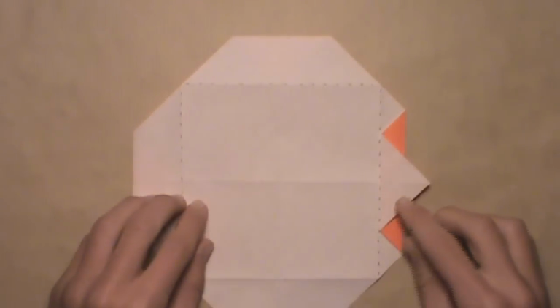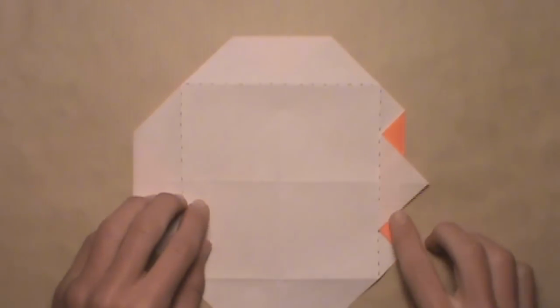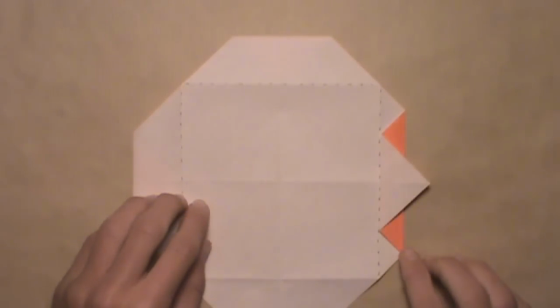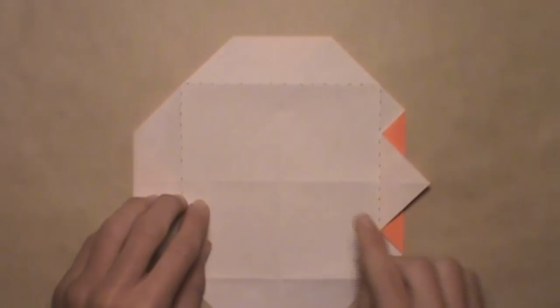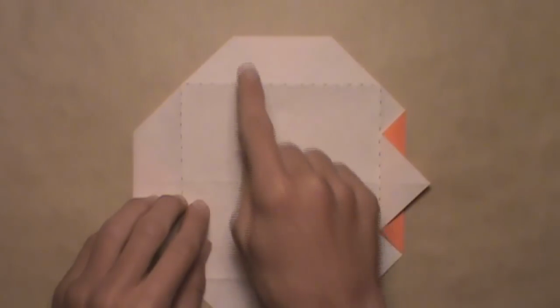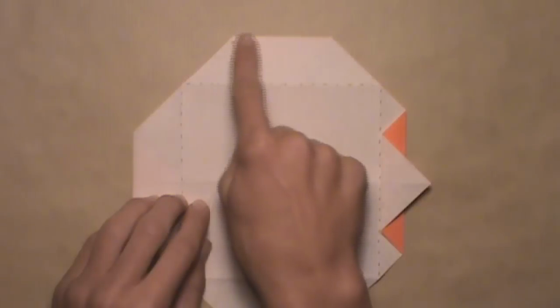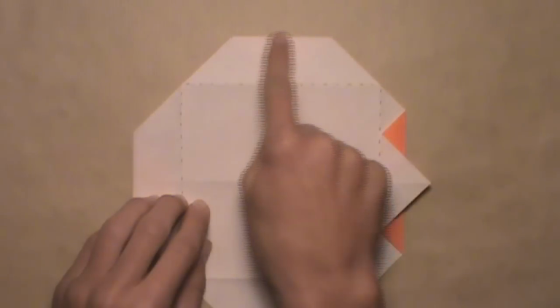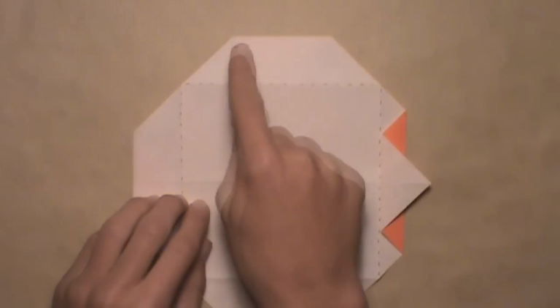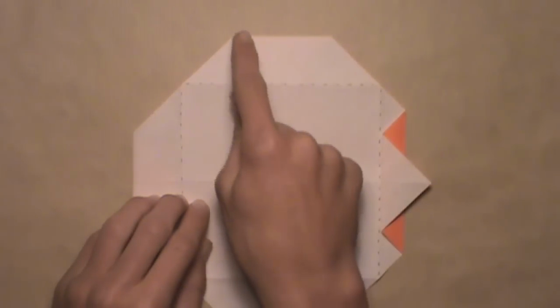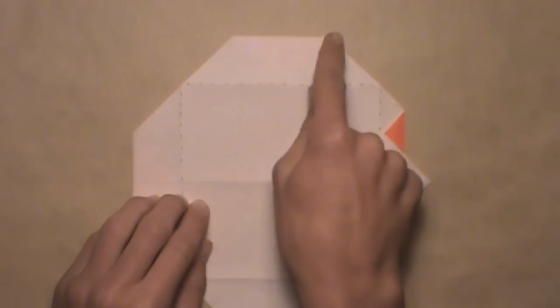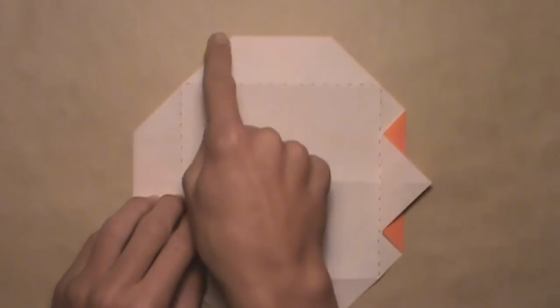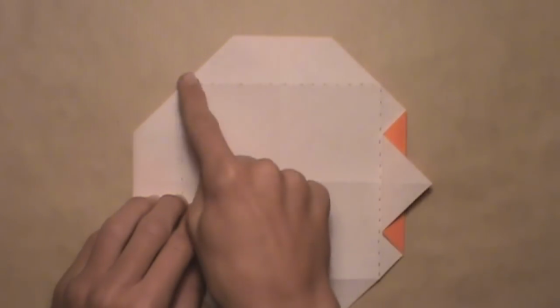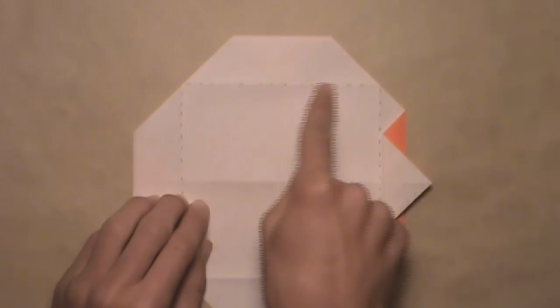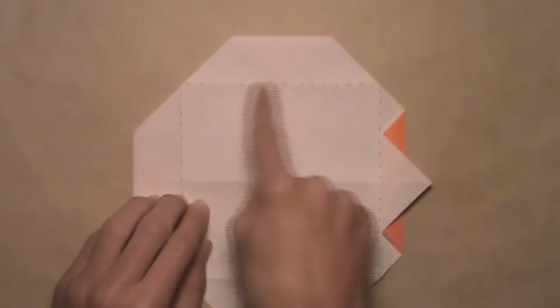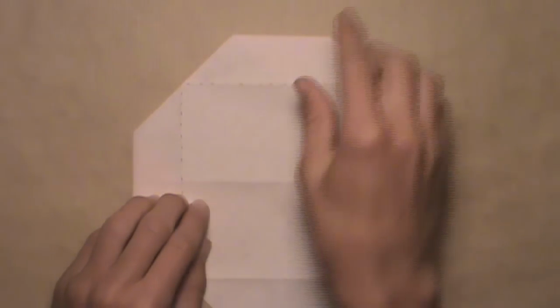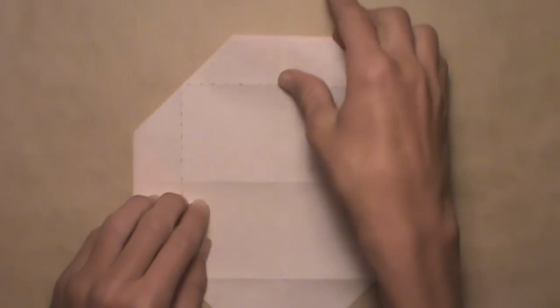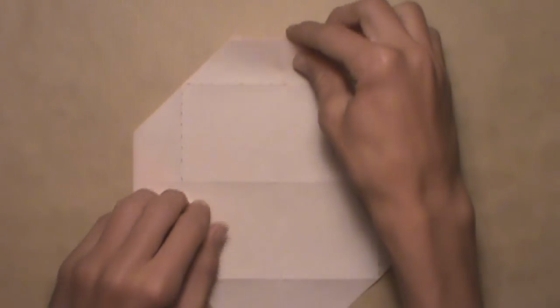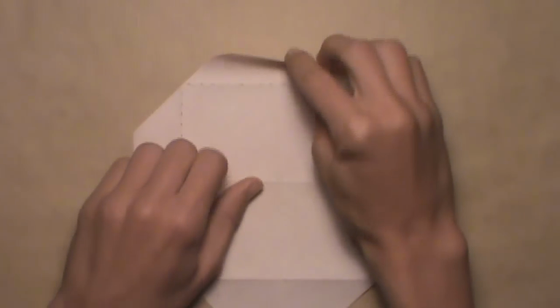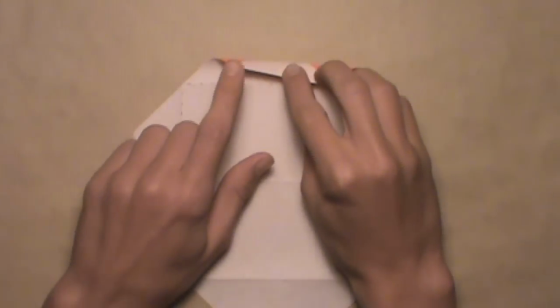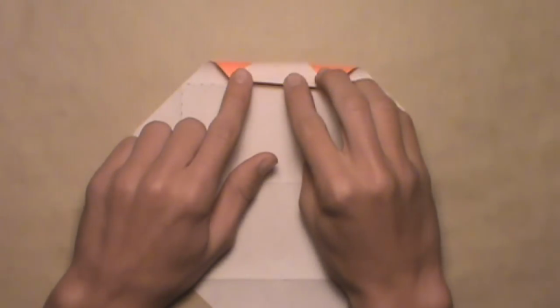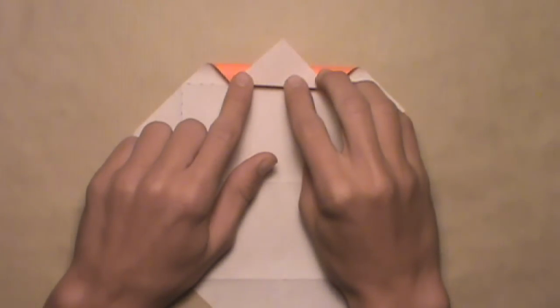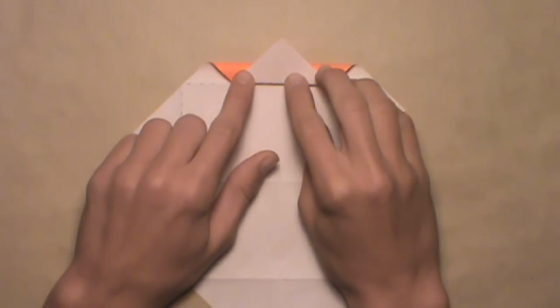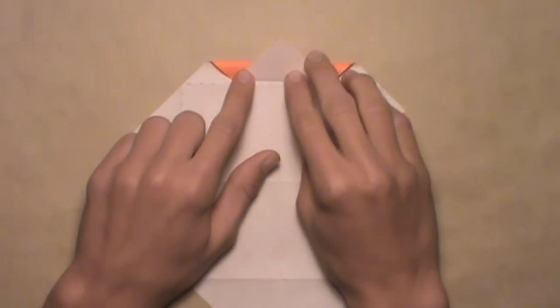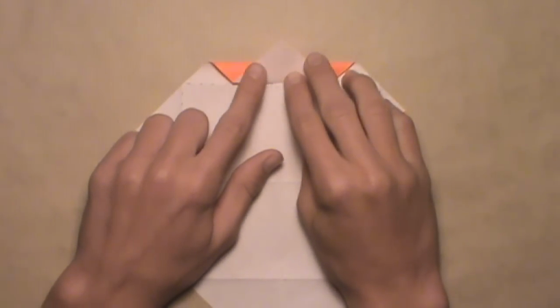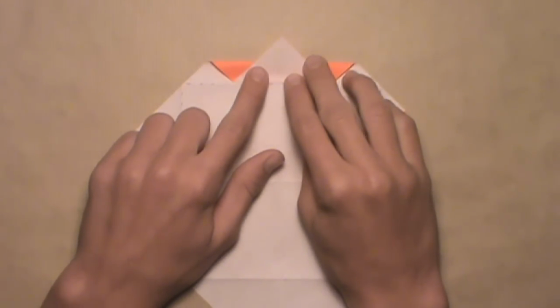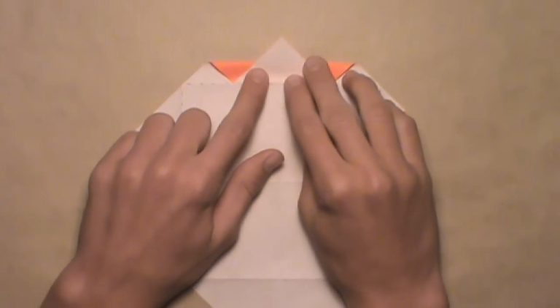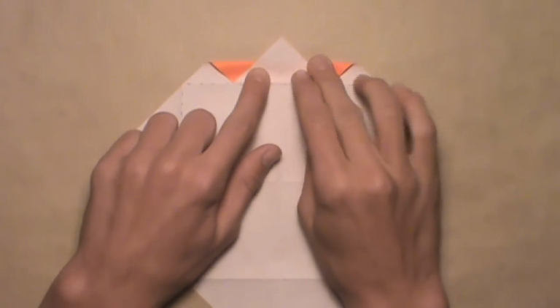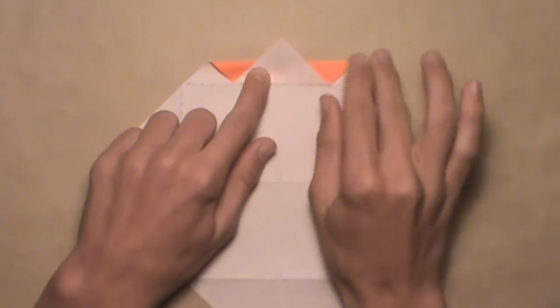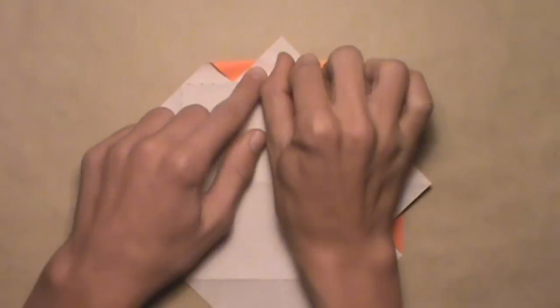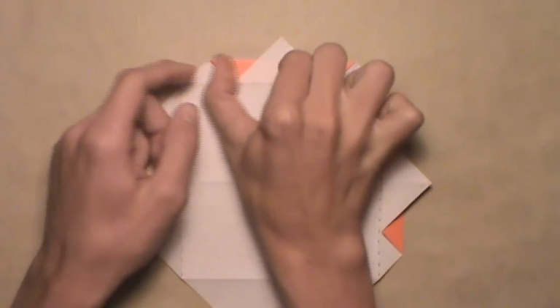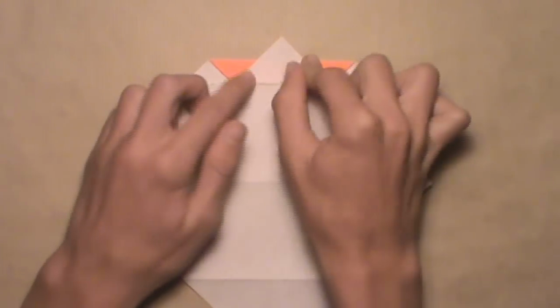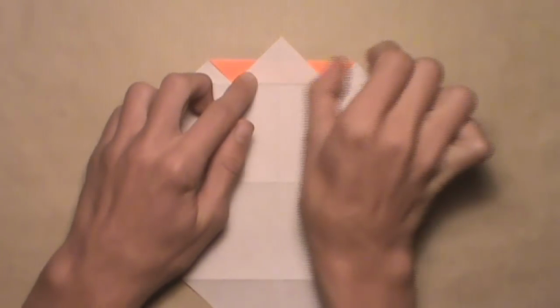Then you should have this, and you want to do the same thing on the top. Align the top edge with this top horizontal crease. Pull down the top edge, let that trapped layer out from underneath, then align the edge with the crease, and then make your crease.